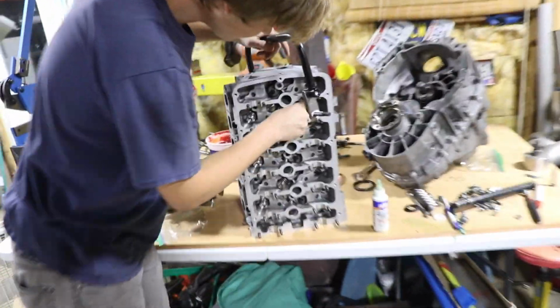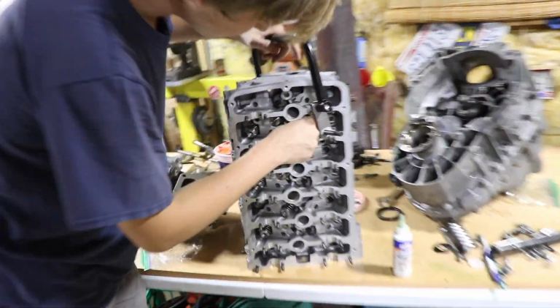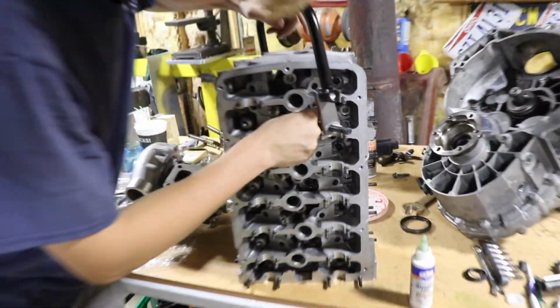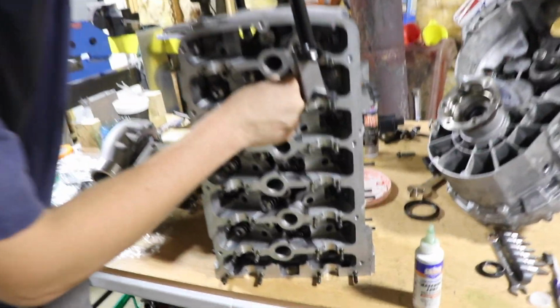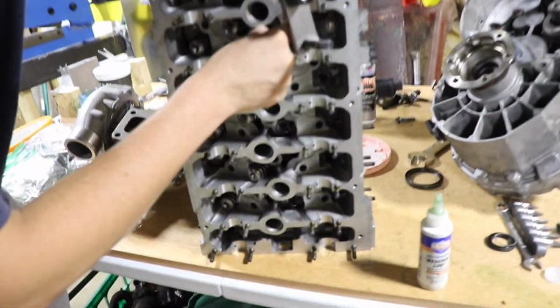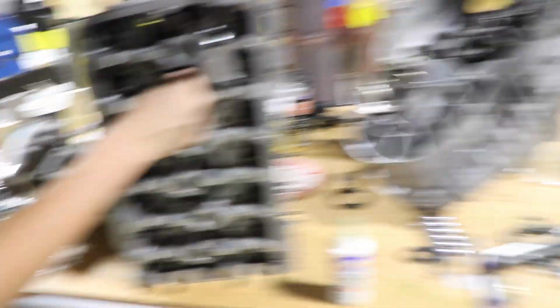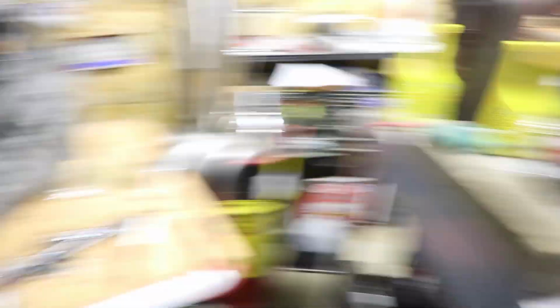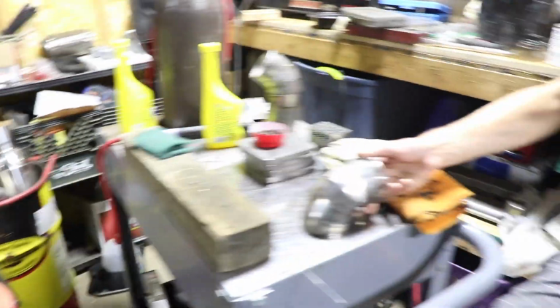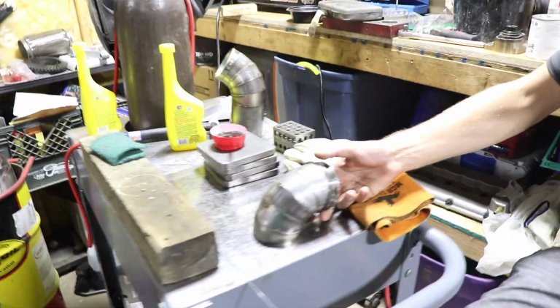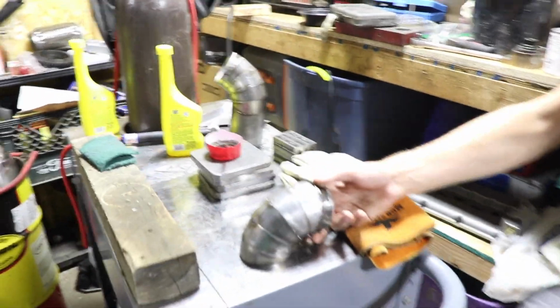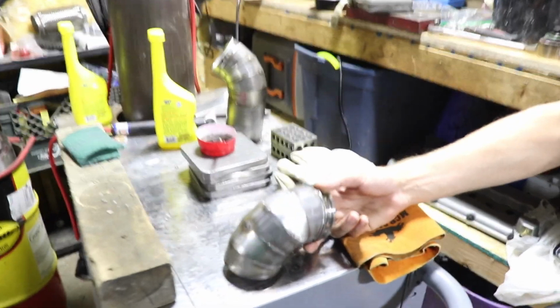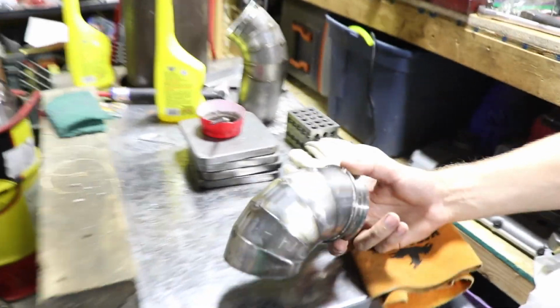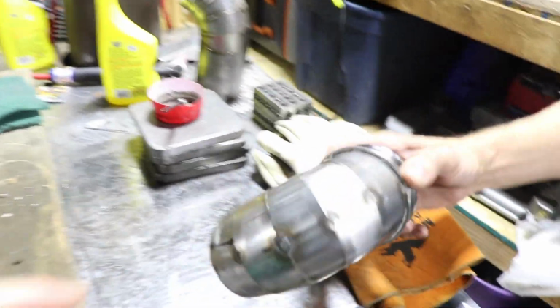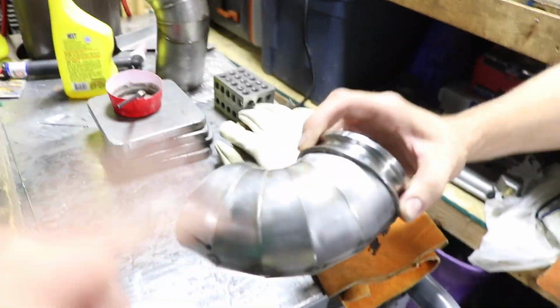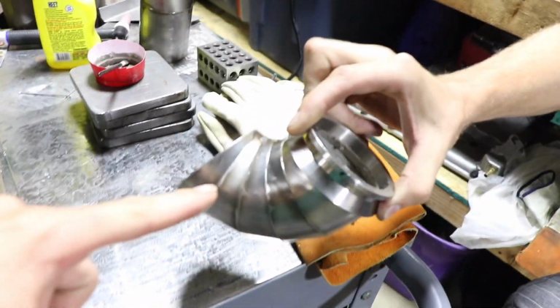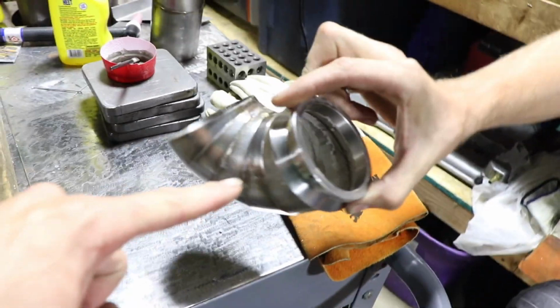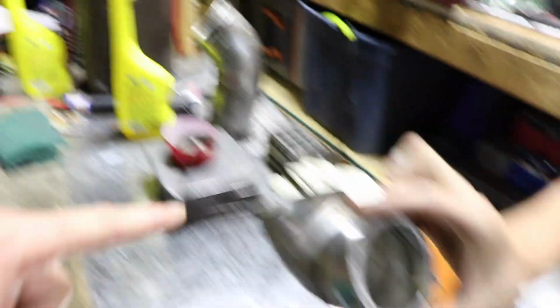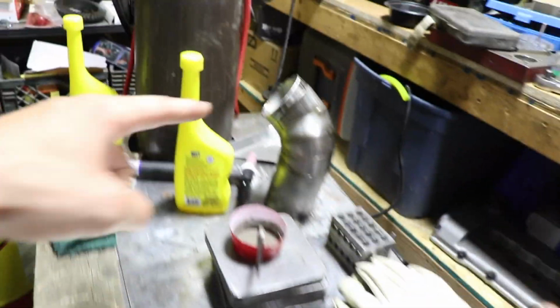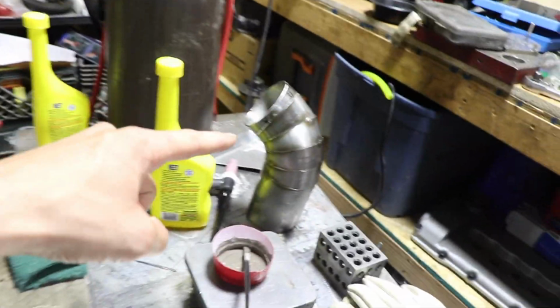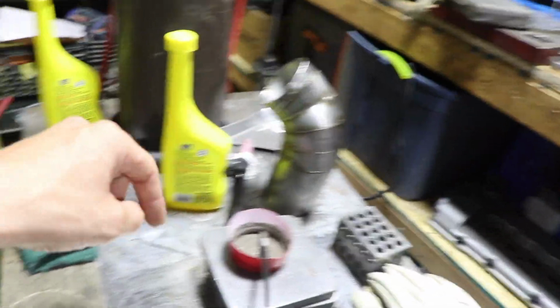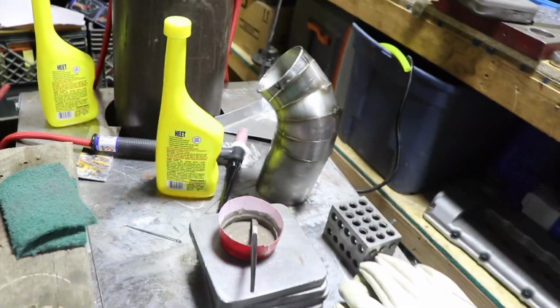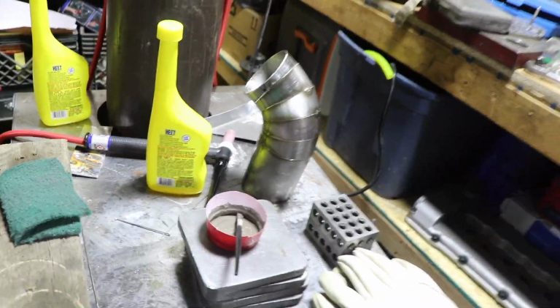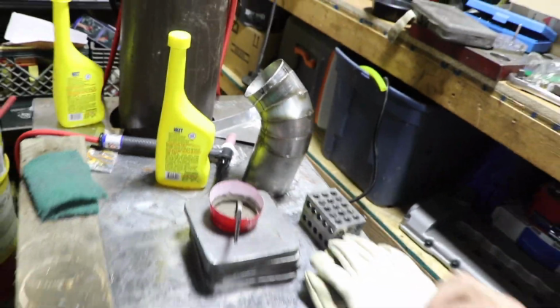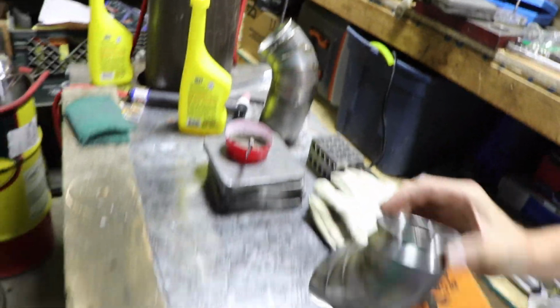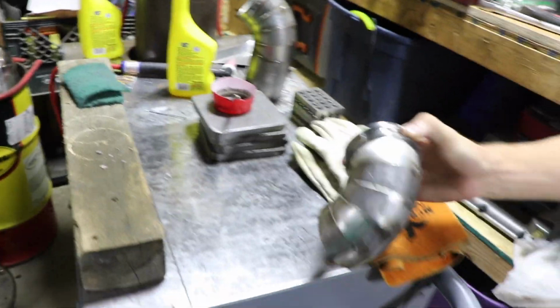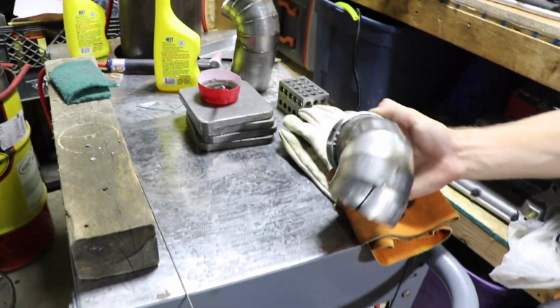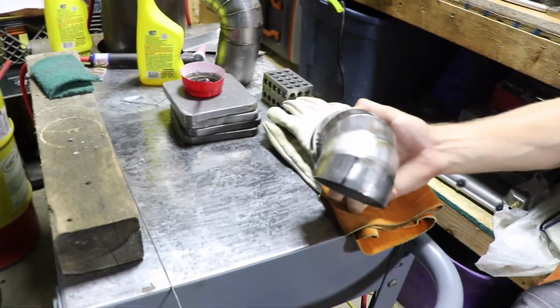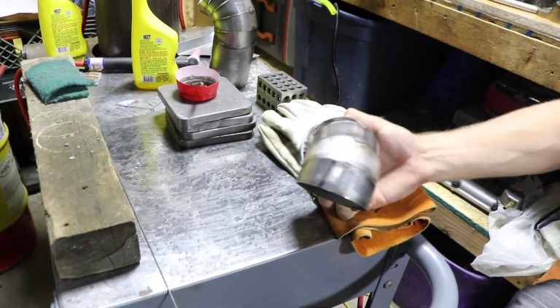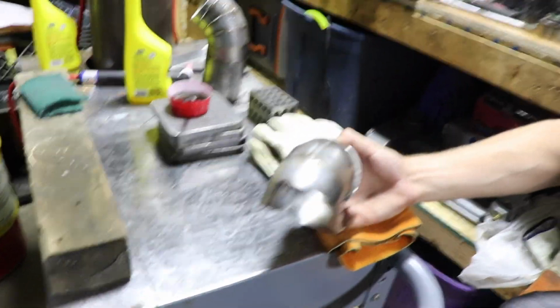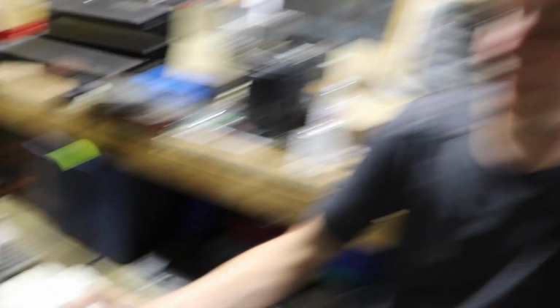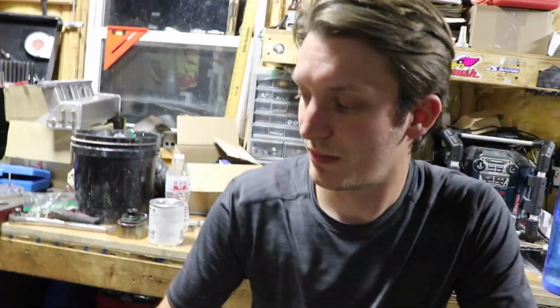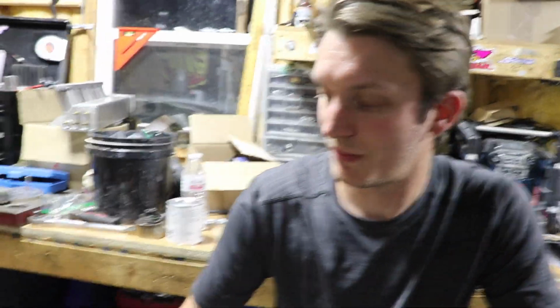But yeah, we're slipping. We're welding up his downpipe on his Miata — a little thing that he's making.